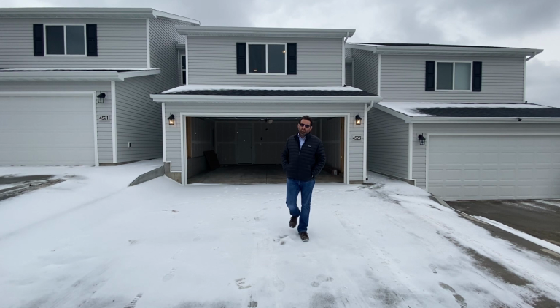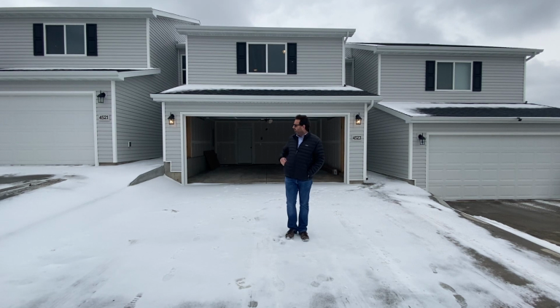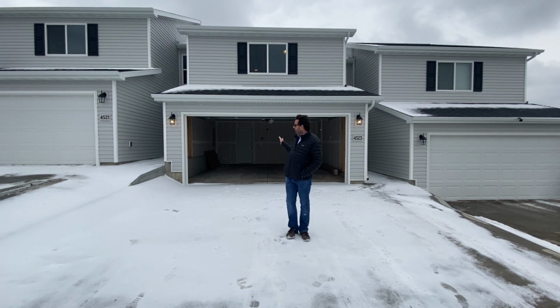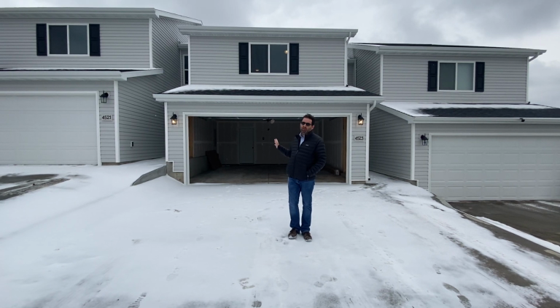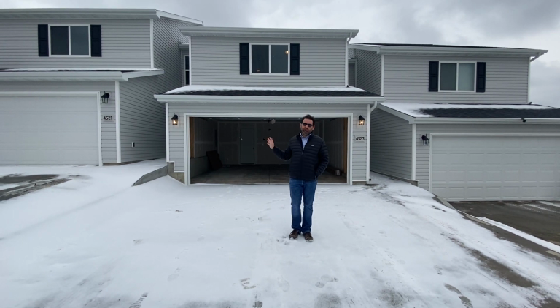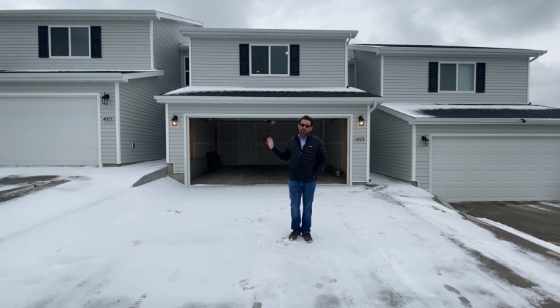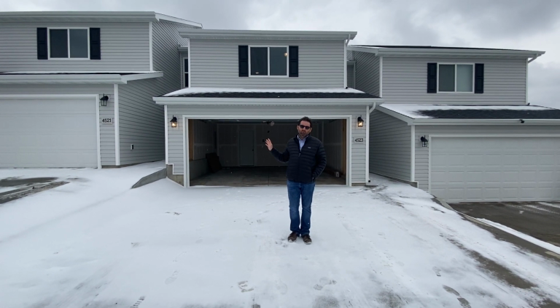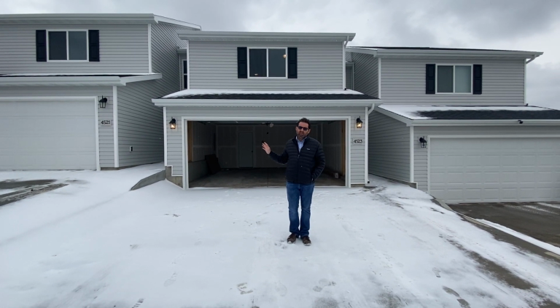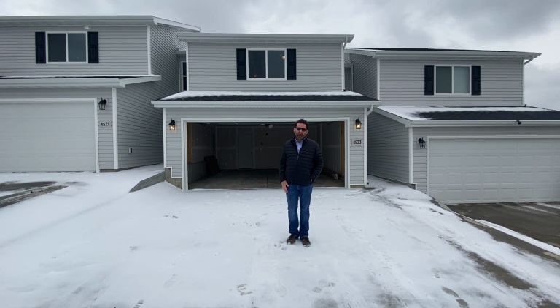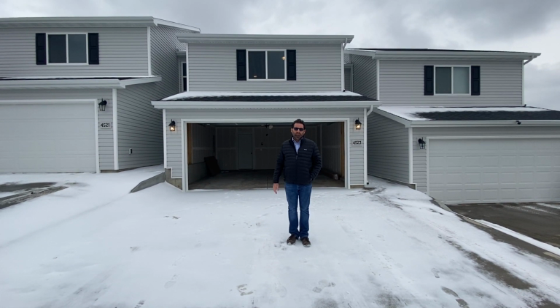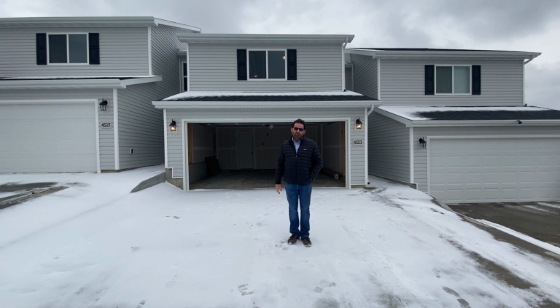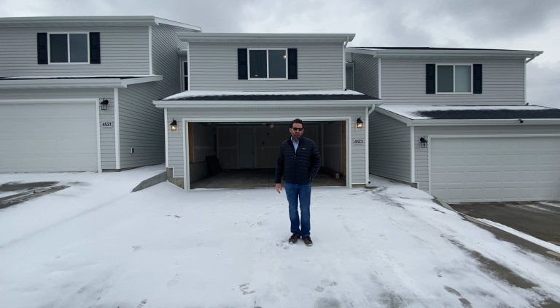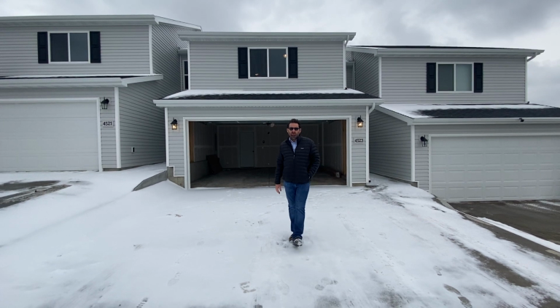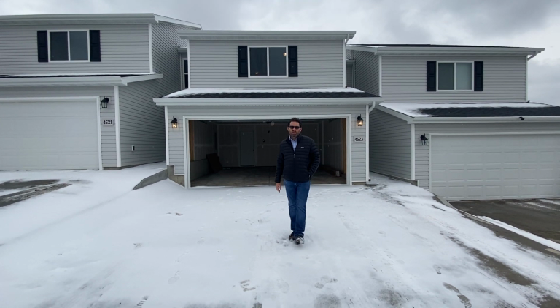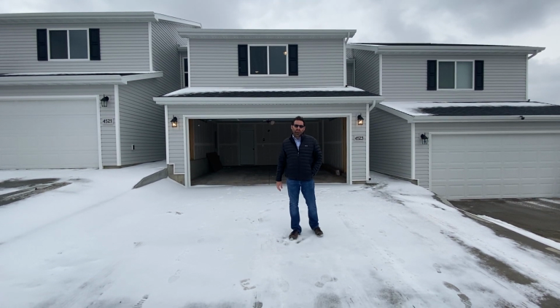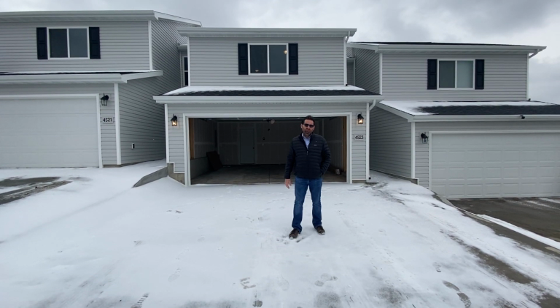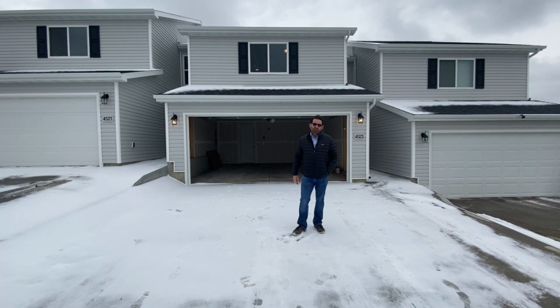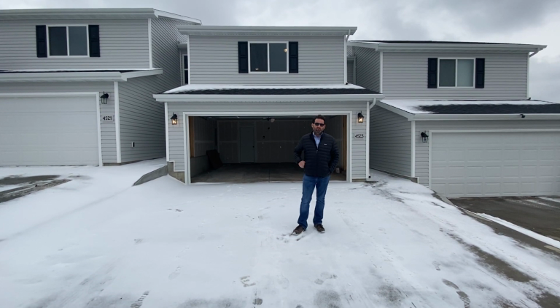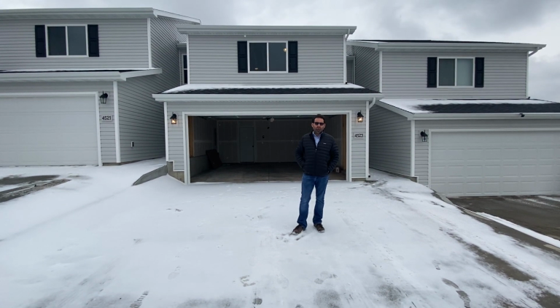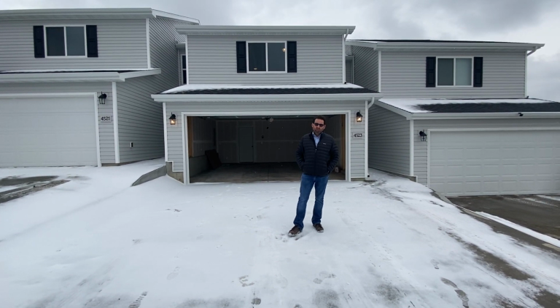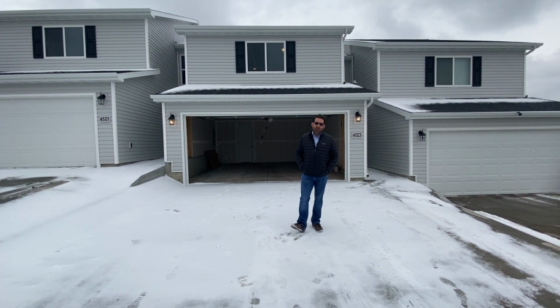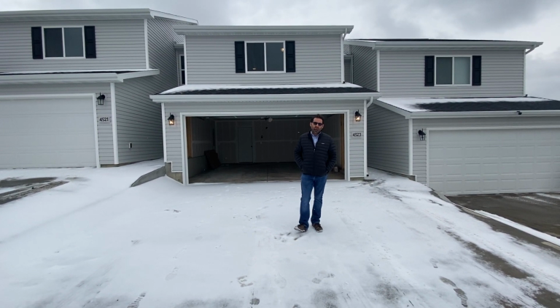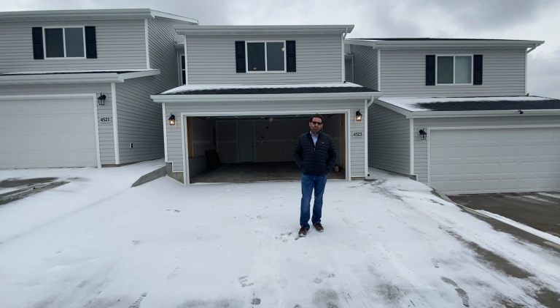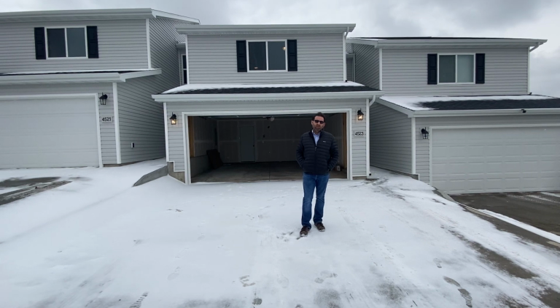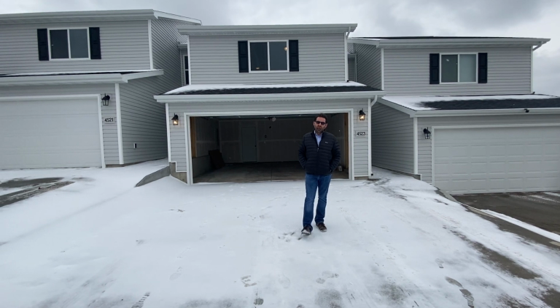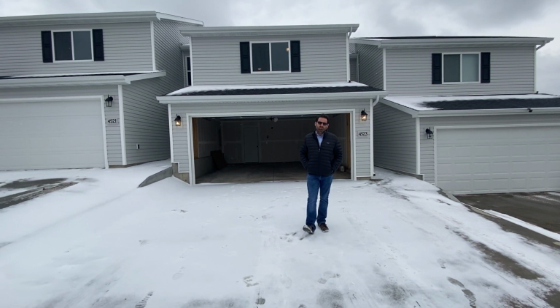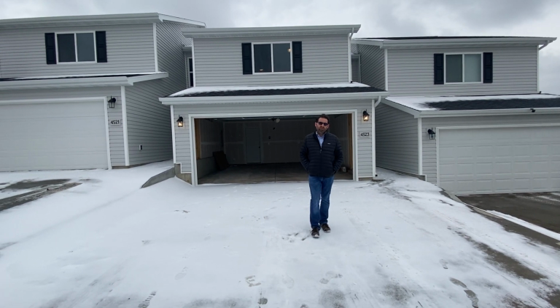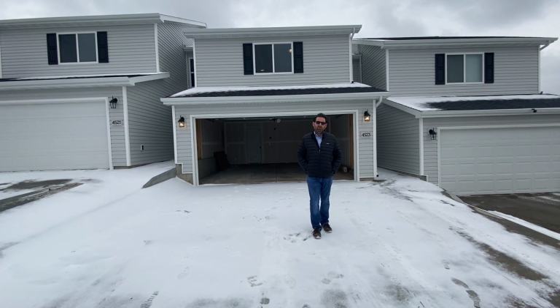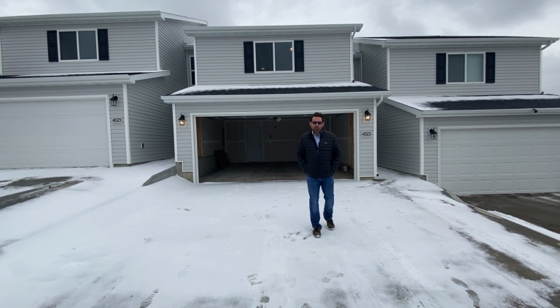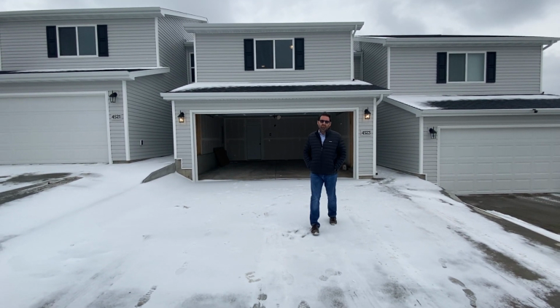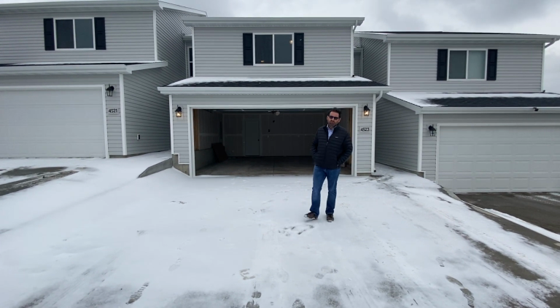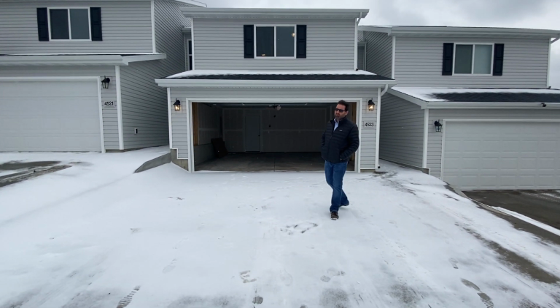This is the last available unit with a move-in right here. It's an interior Sakakawea floor plan. It's going to be a three bedroom, two and a half bath, two stall garage. It's just over 1,500 square feet. Let's go take a look.